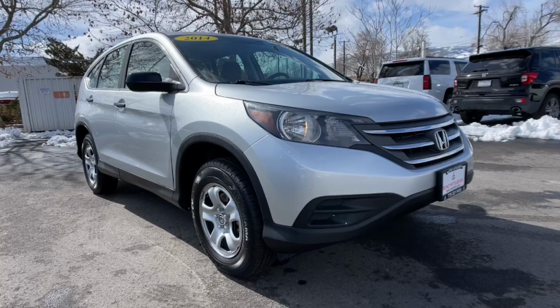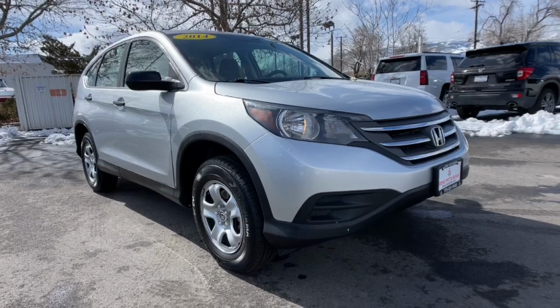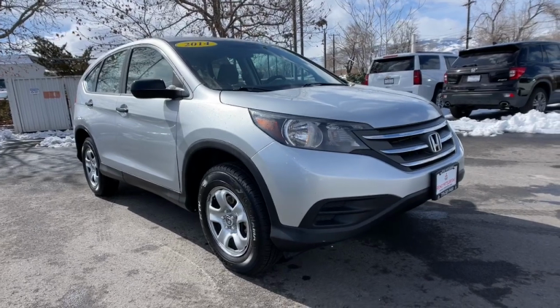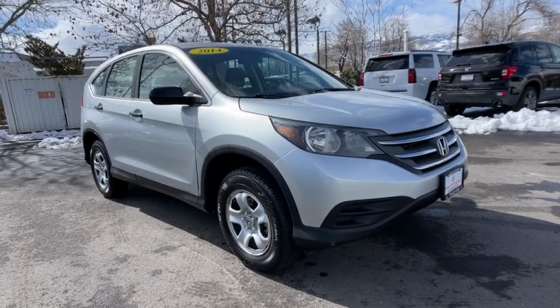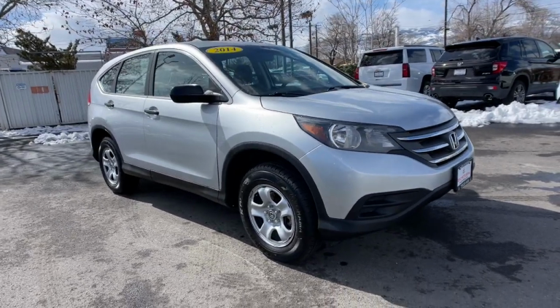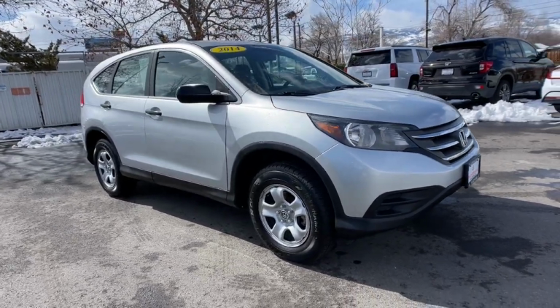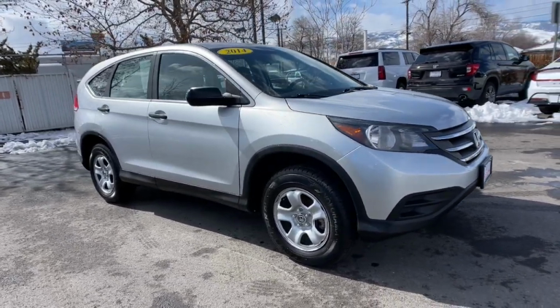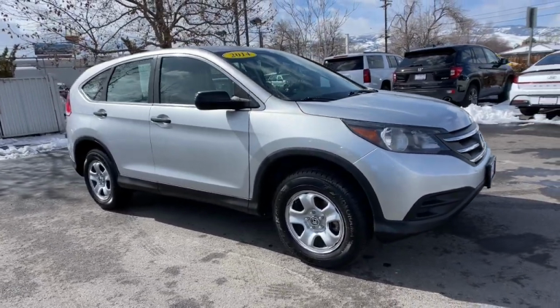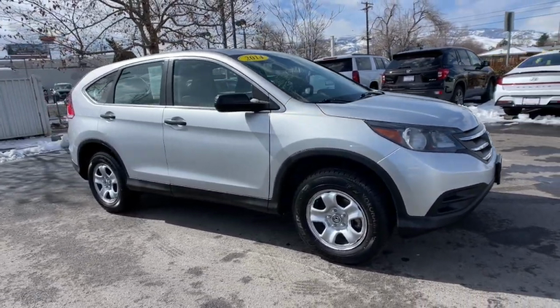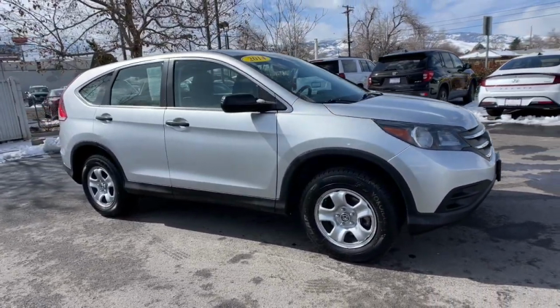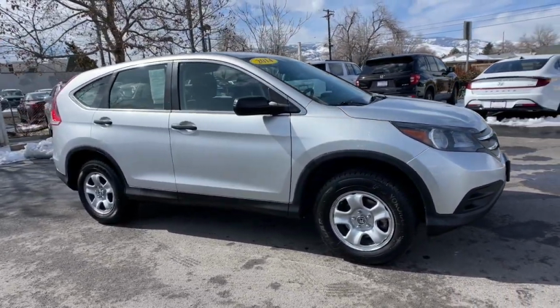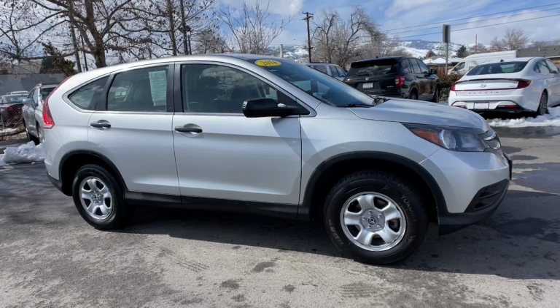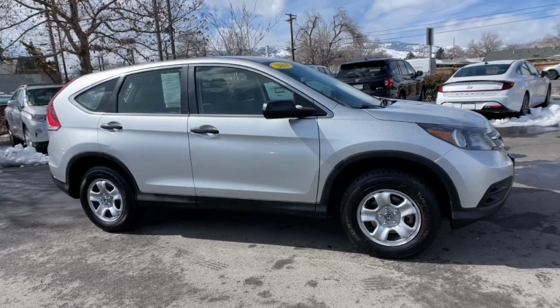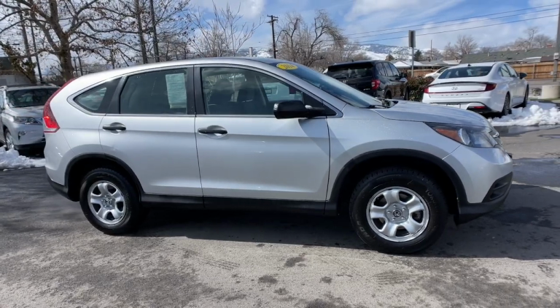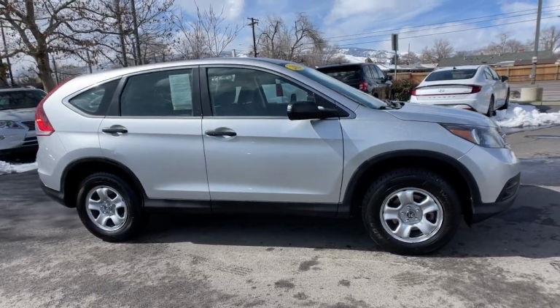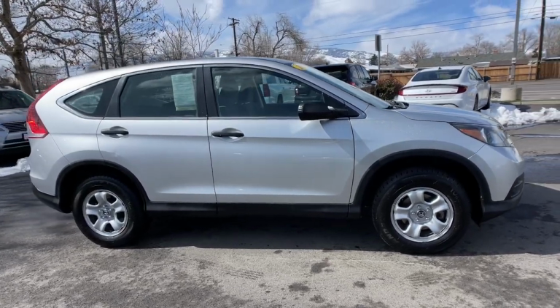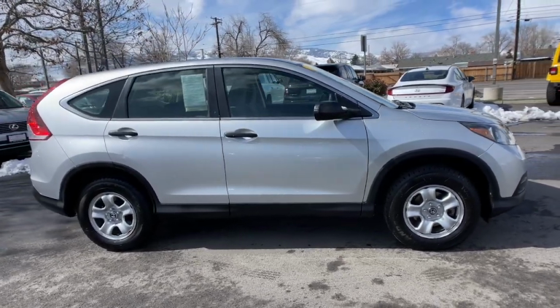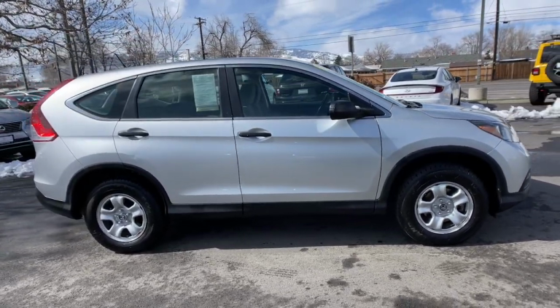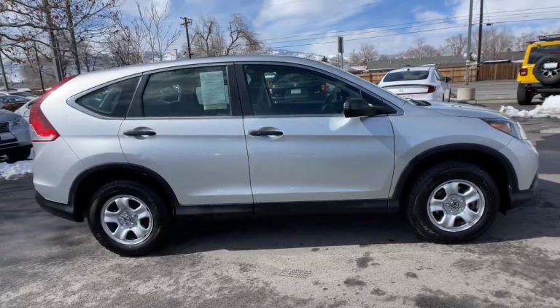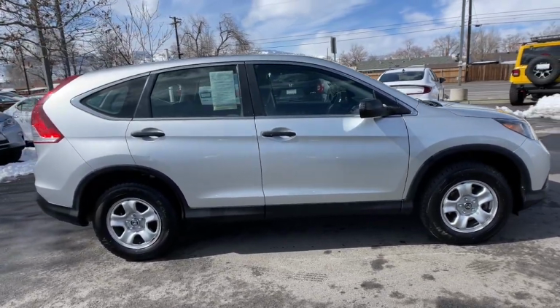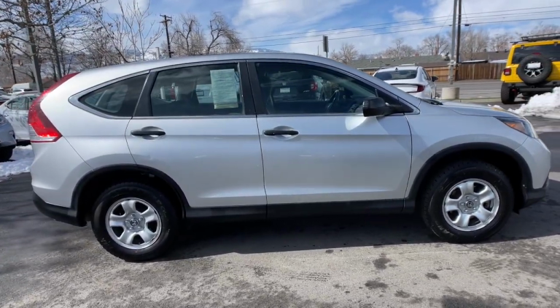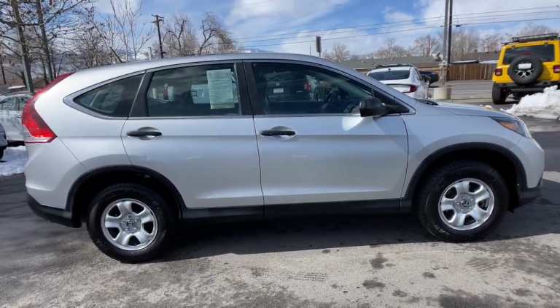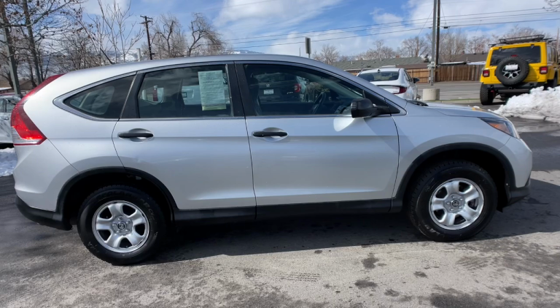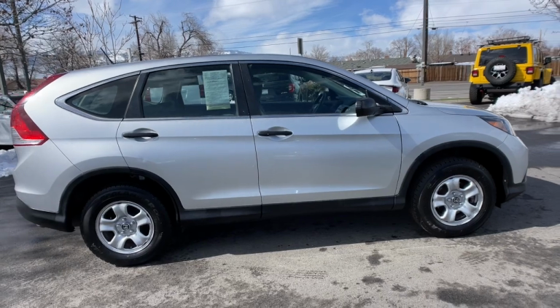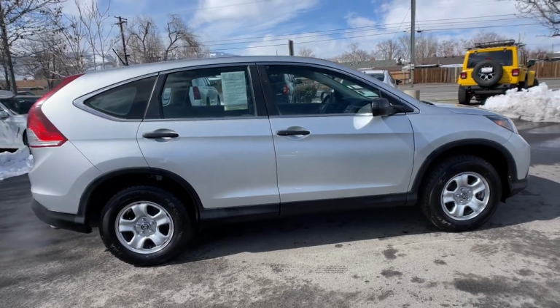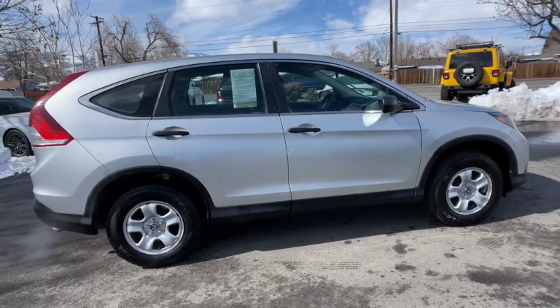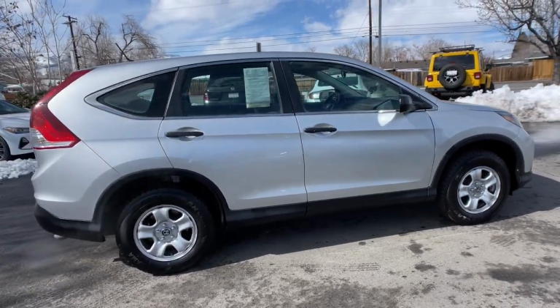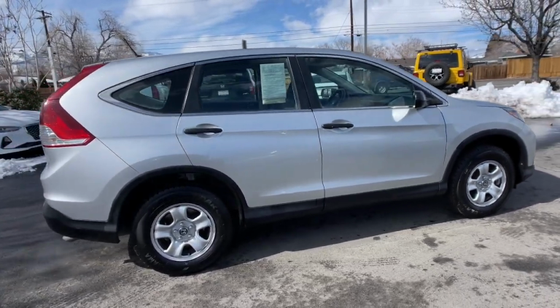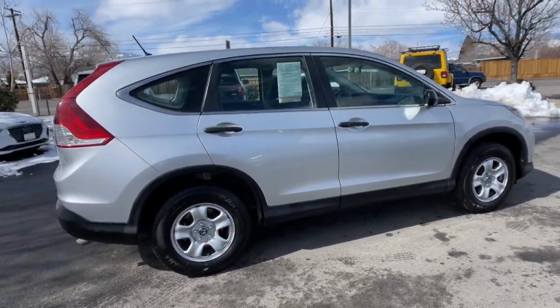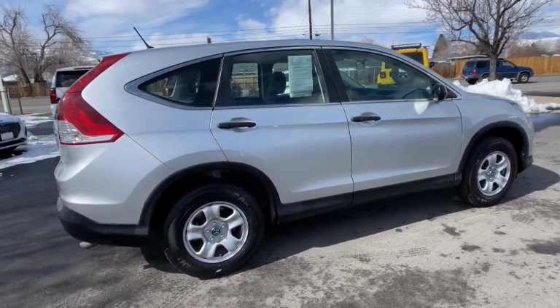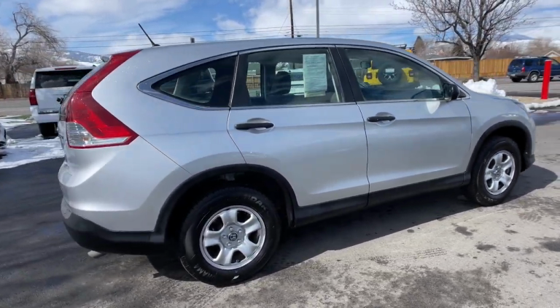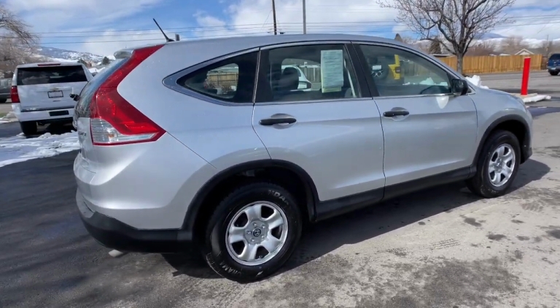Look no further than the 2014 Honda CR-V. With less than 120,000 miles on the odometer, this vehicle provides excellent value. Prepare to fall in love with this sleek, tech-savvy CR-V.